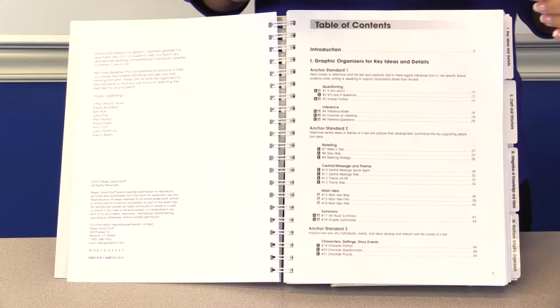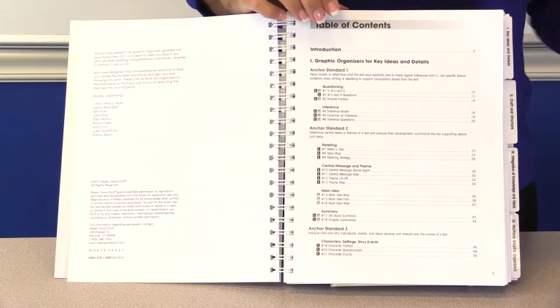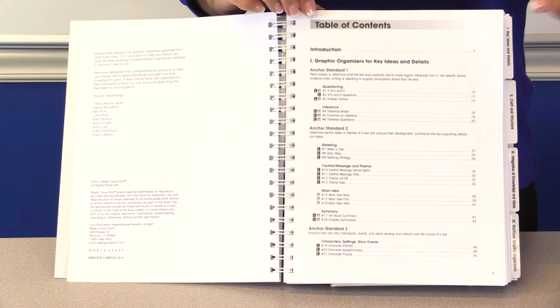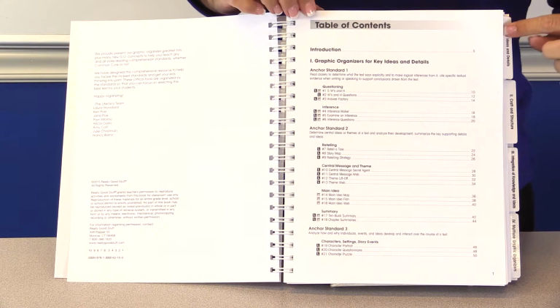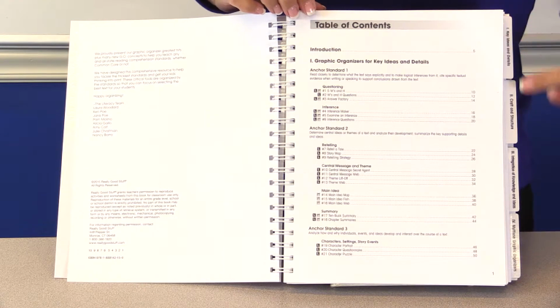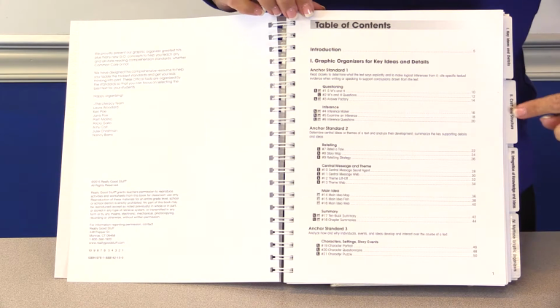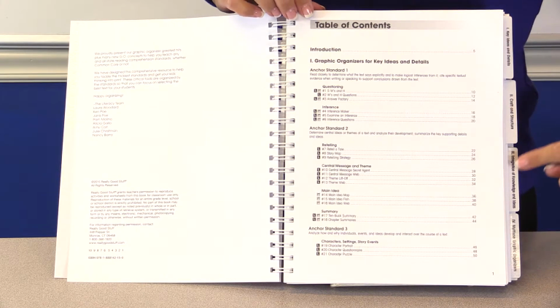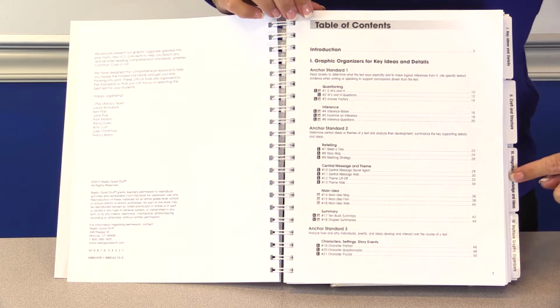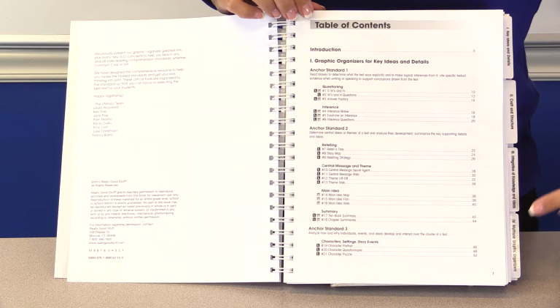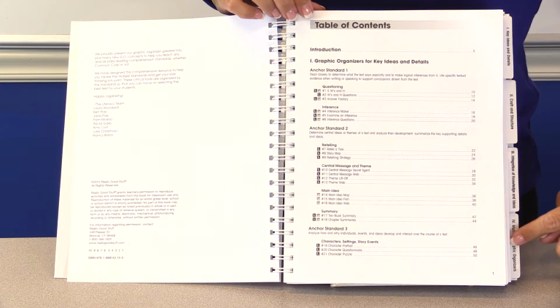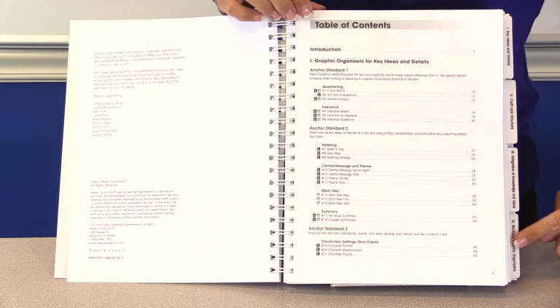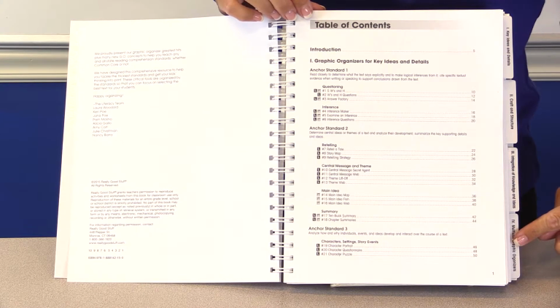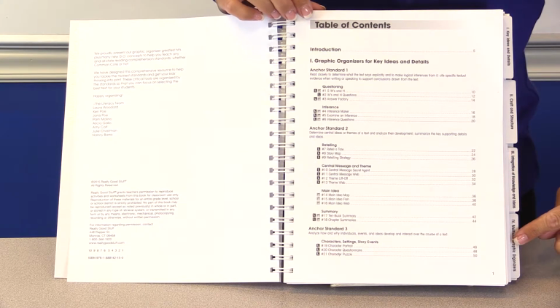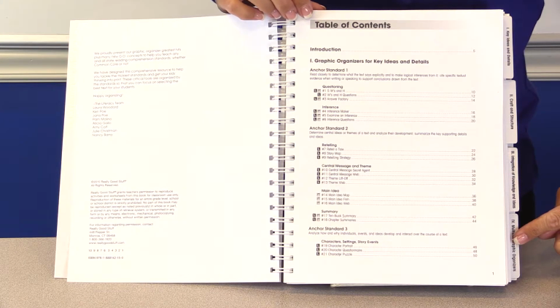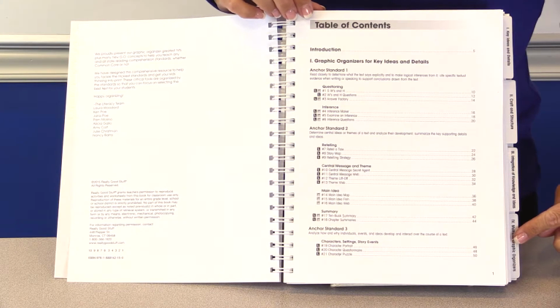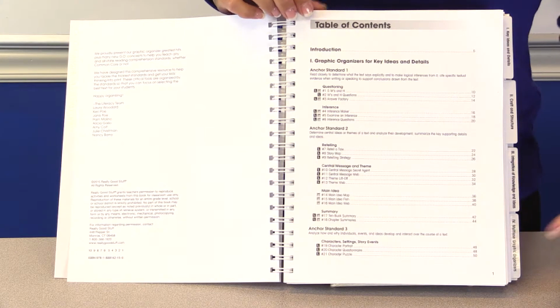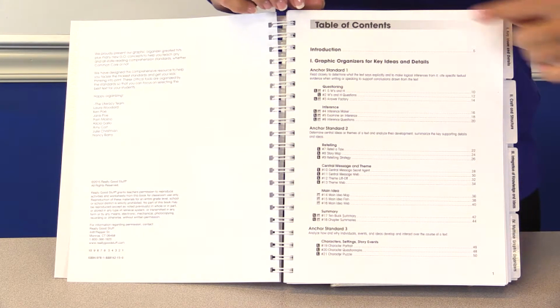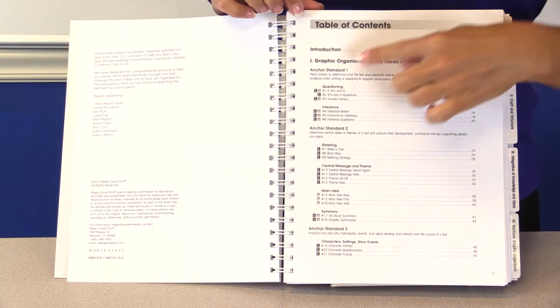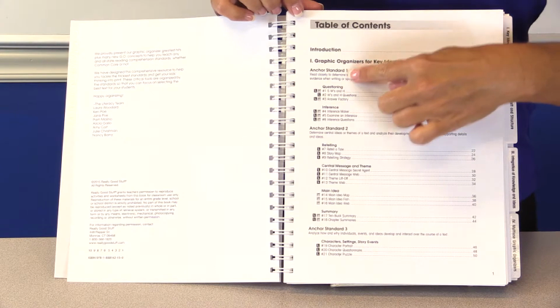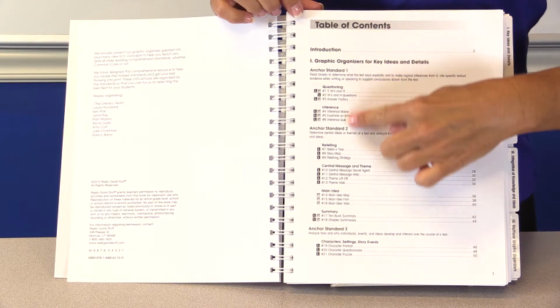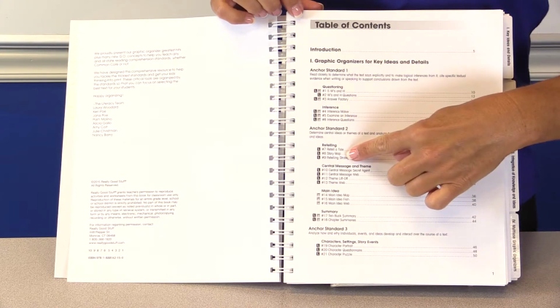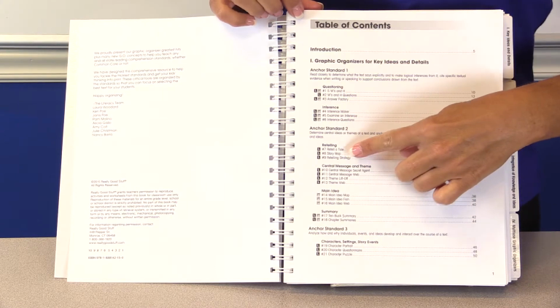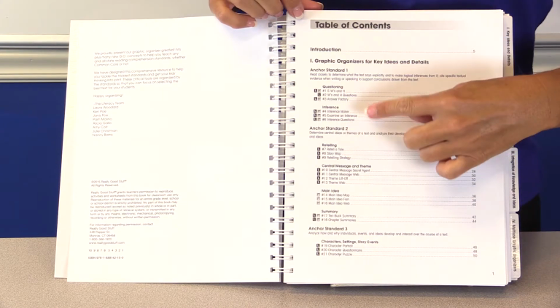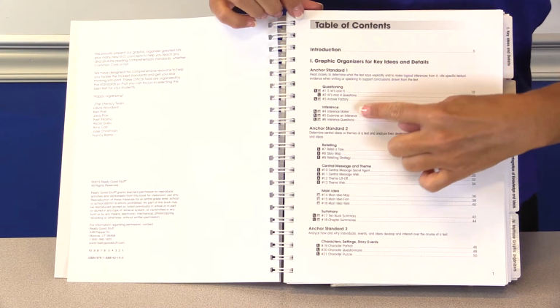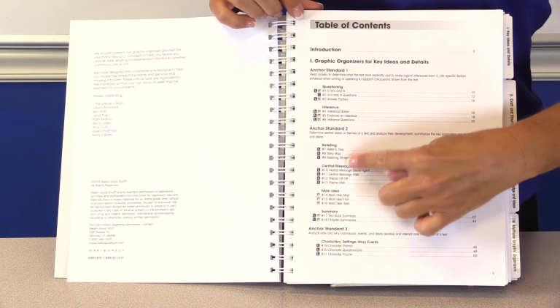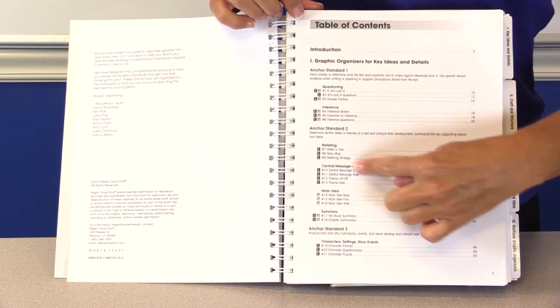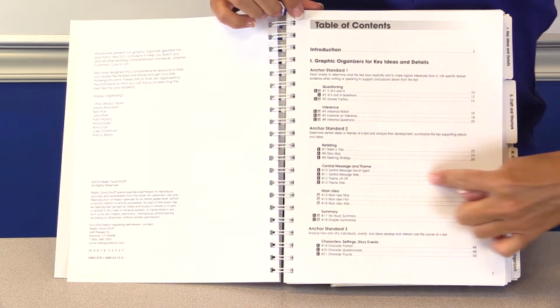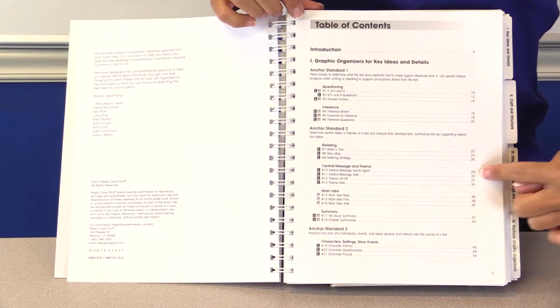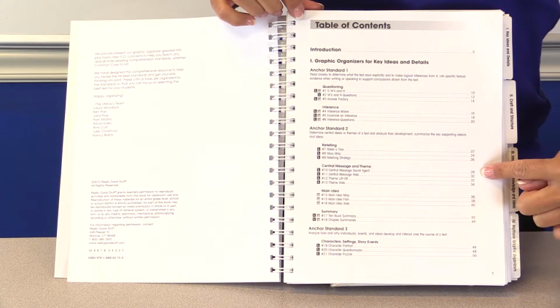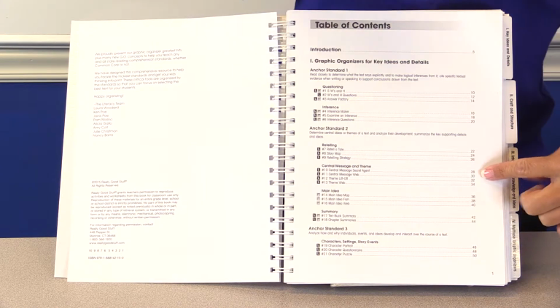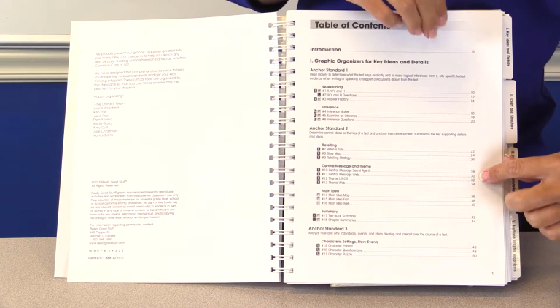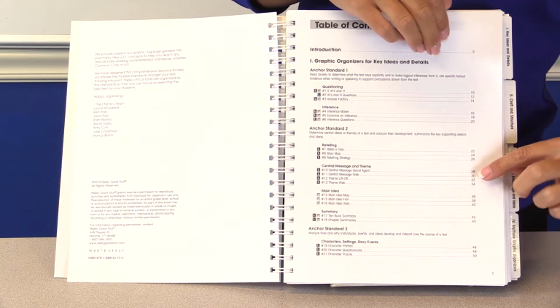Browse using the tabs — they align to the Common Core — or refer to the table of contents. Just find your skill and flip to that page.